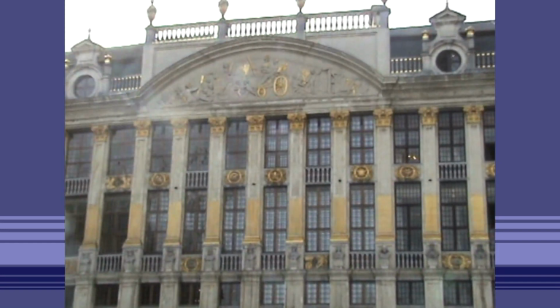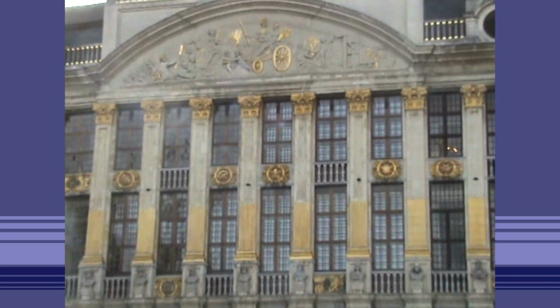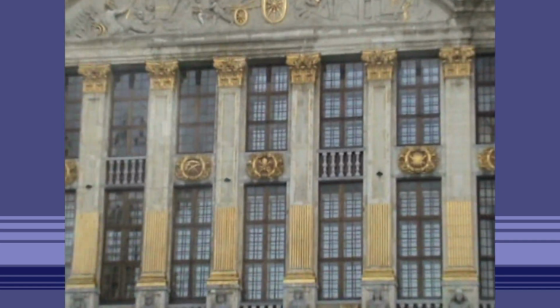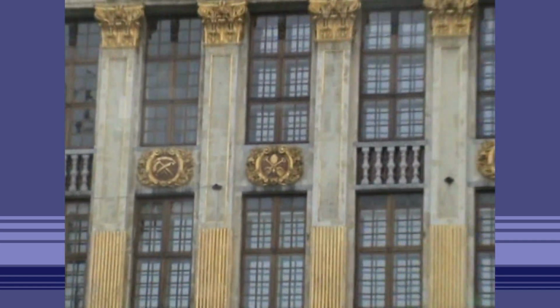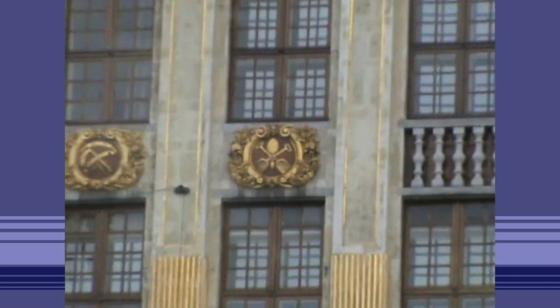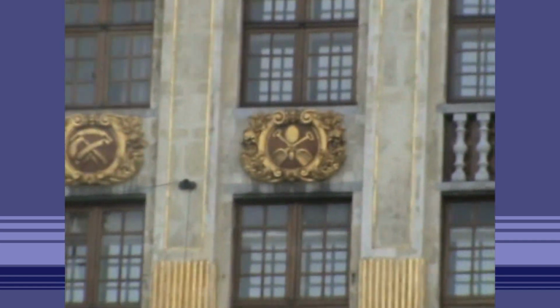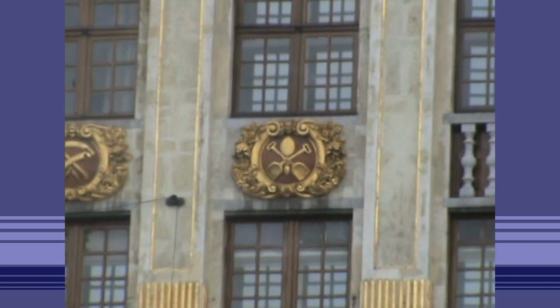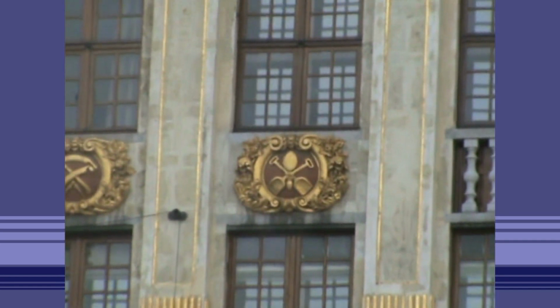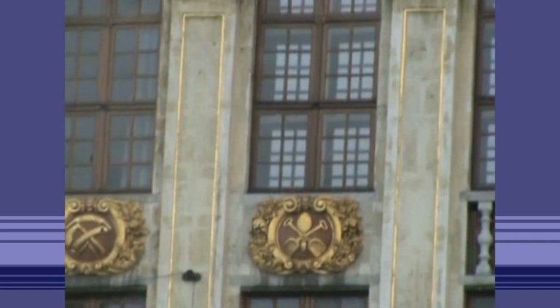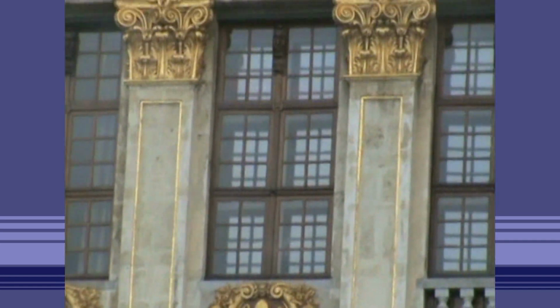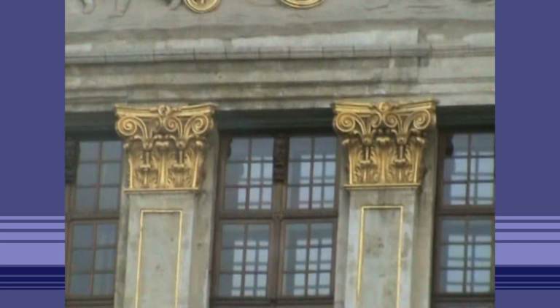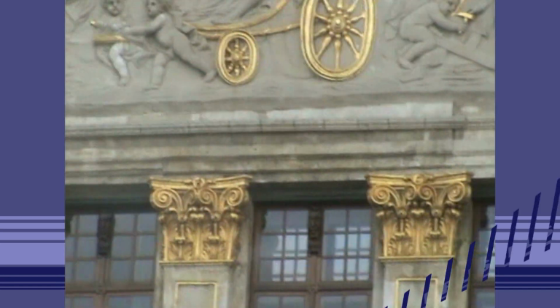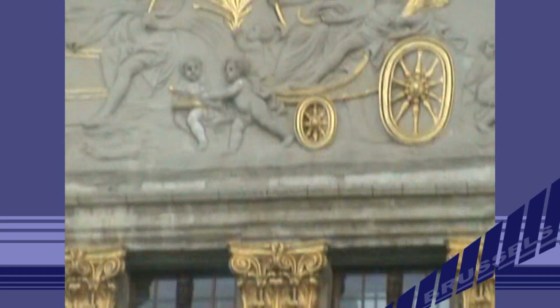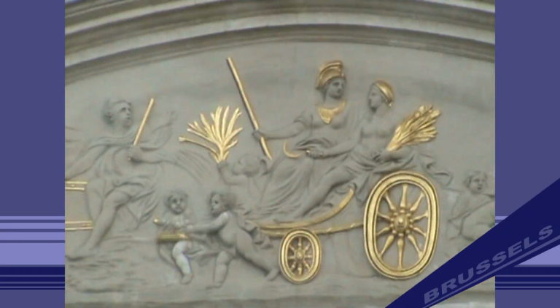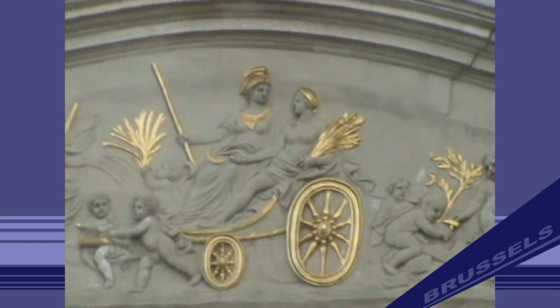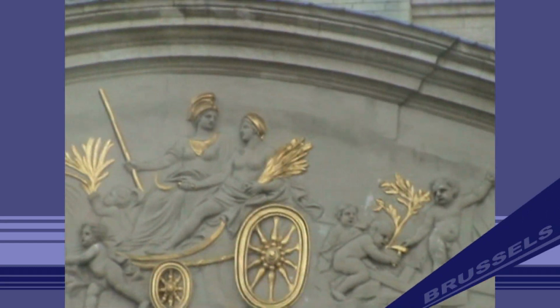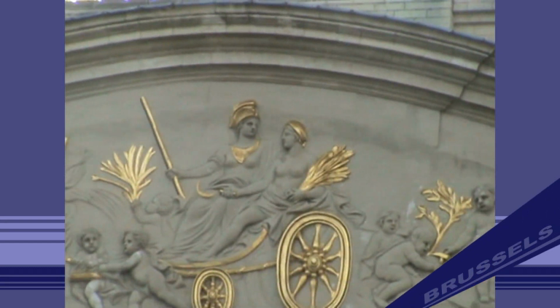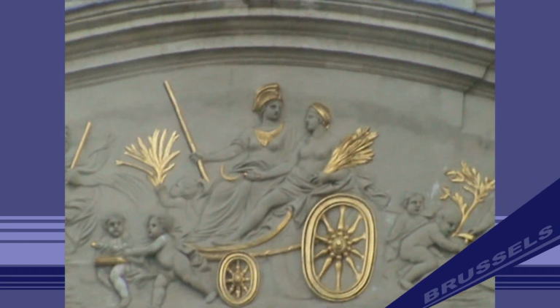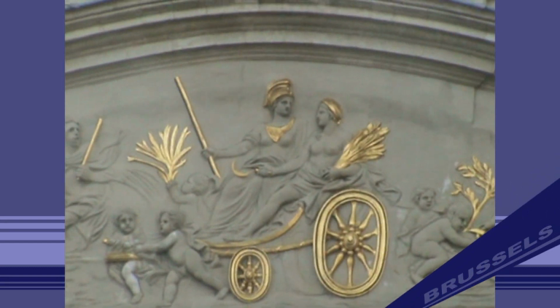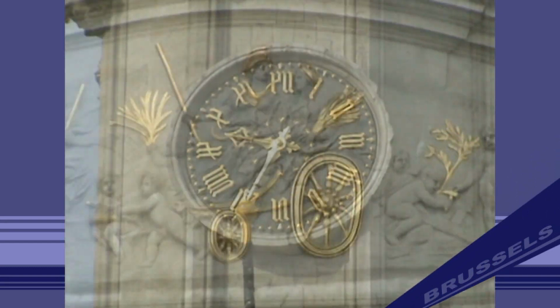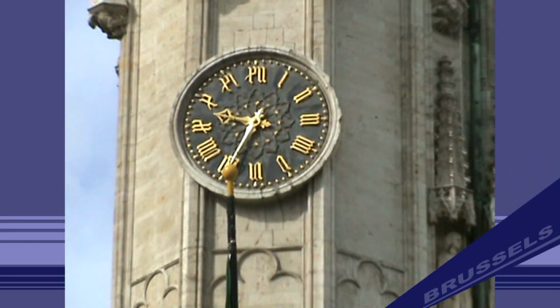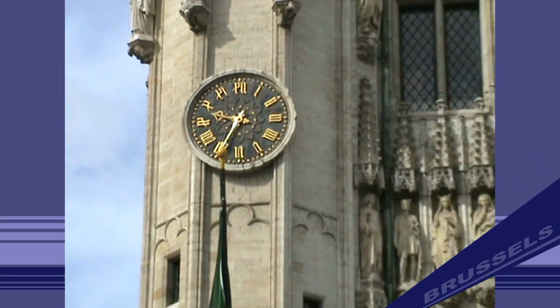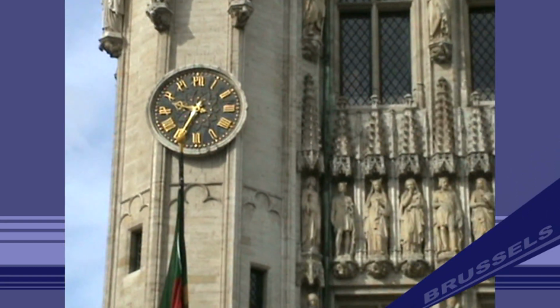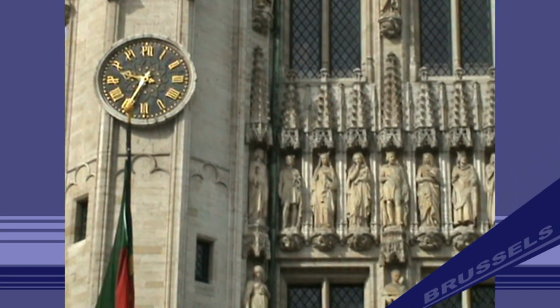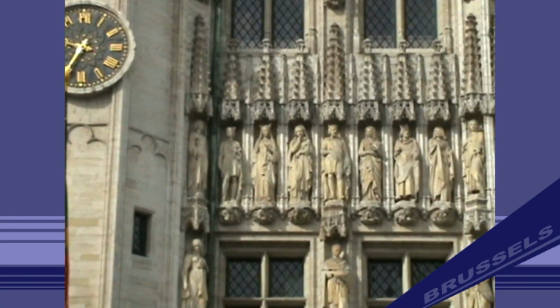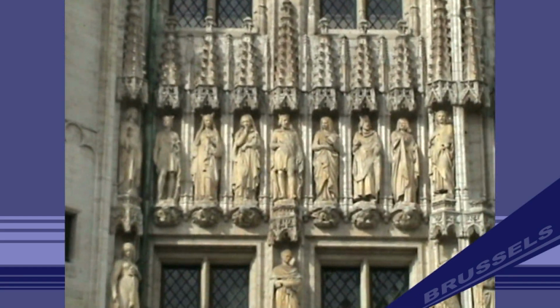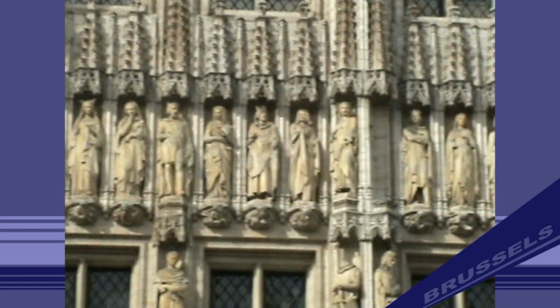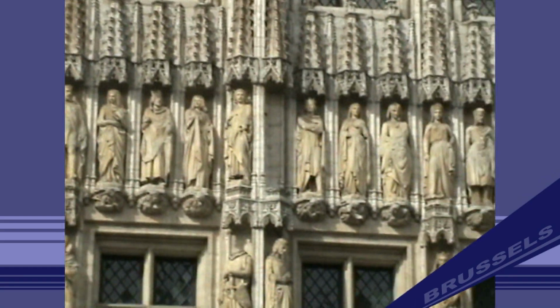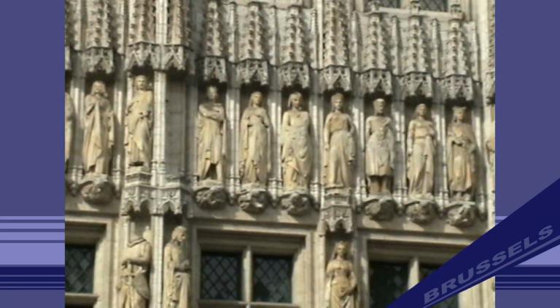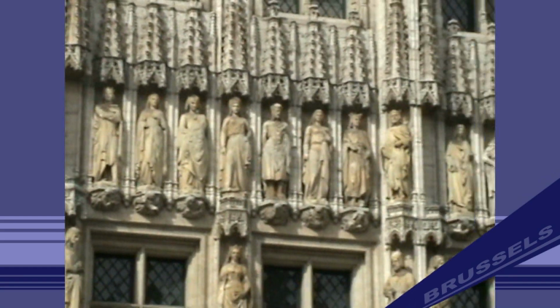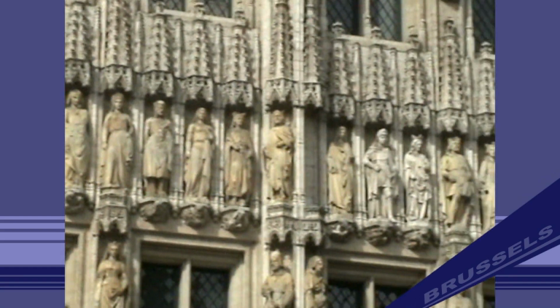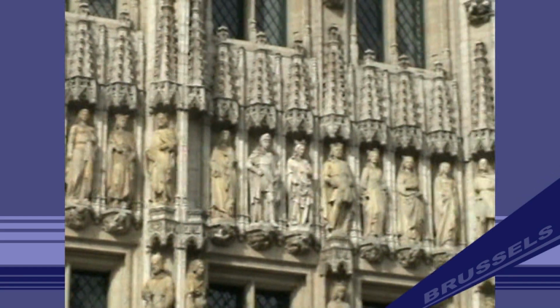The Grand Place is the most important tourist destination and the most memorable landmark in Brussels.